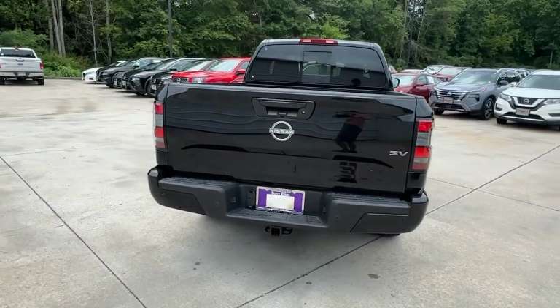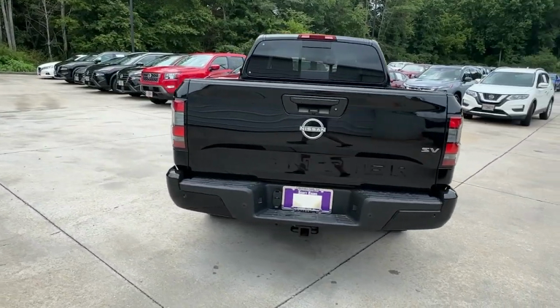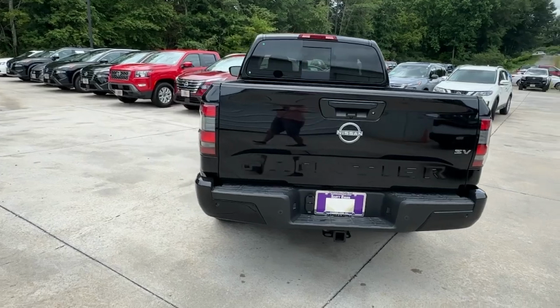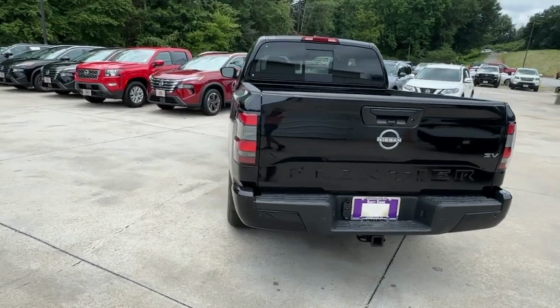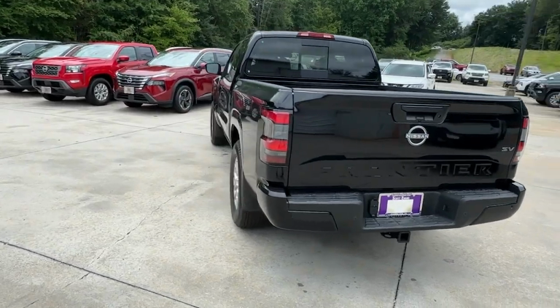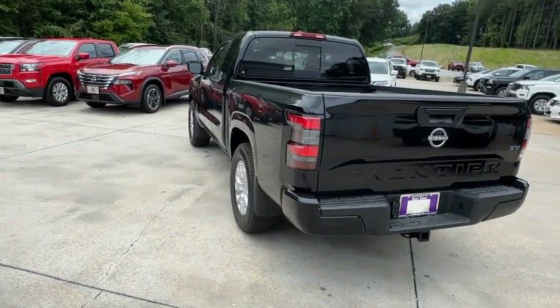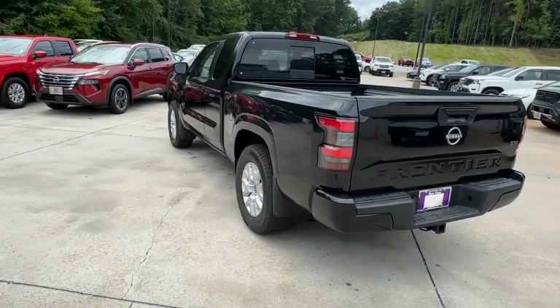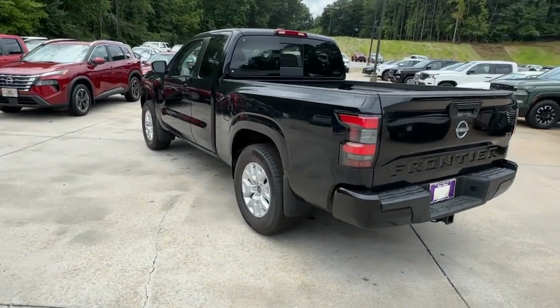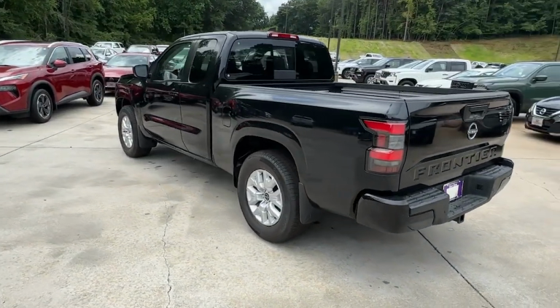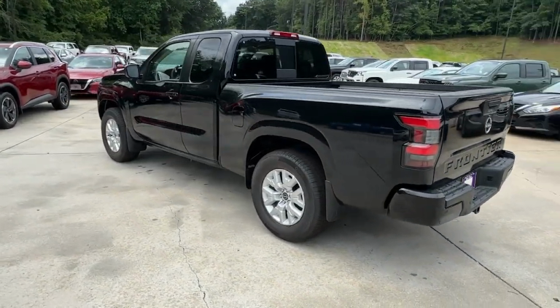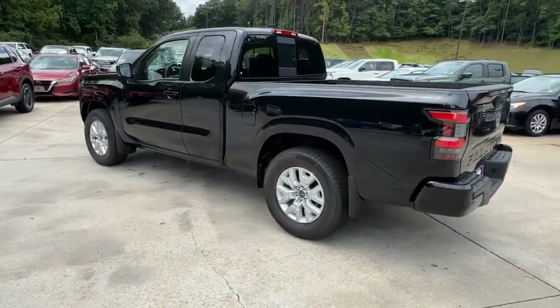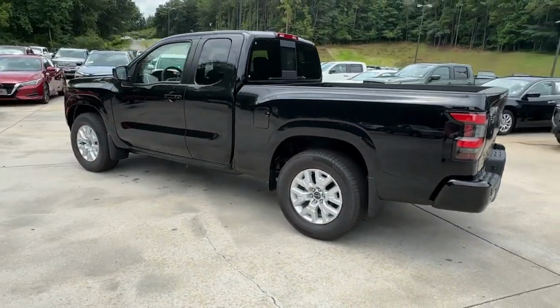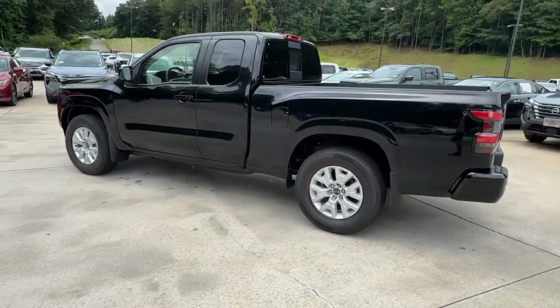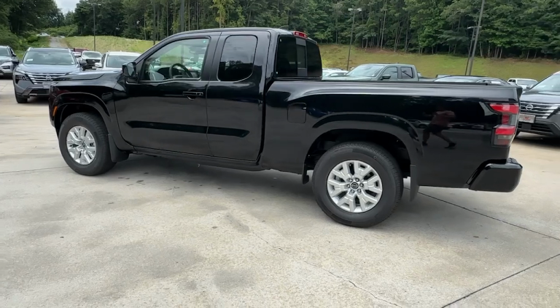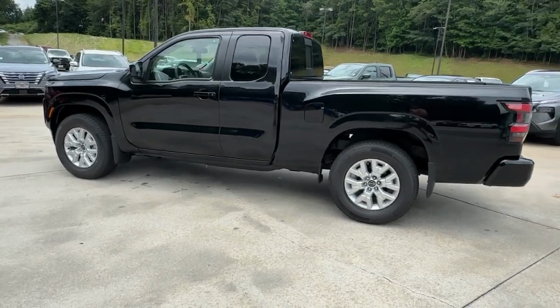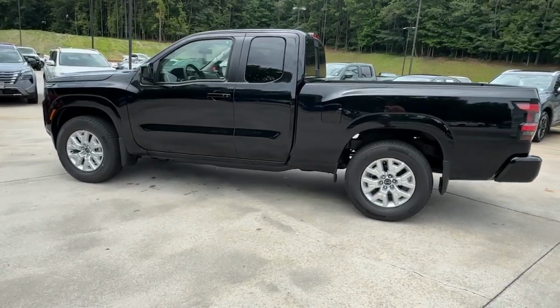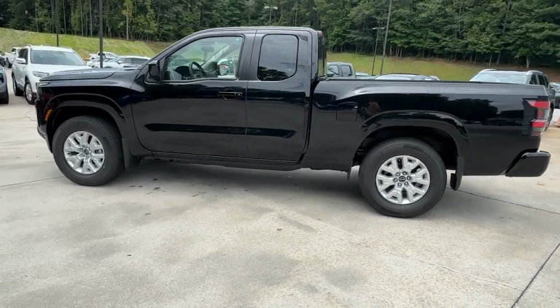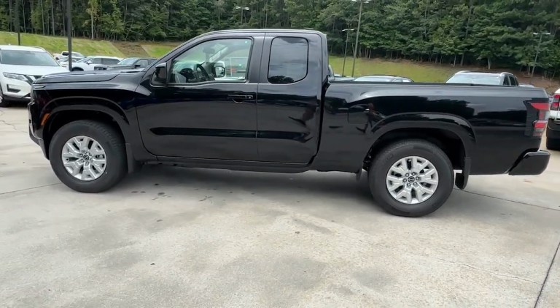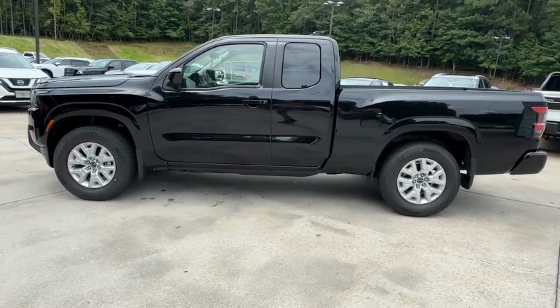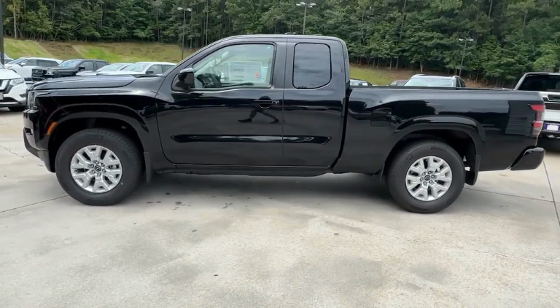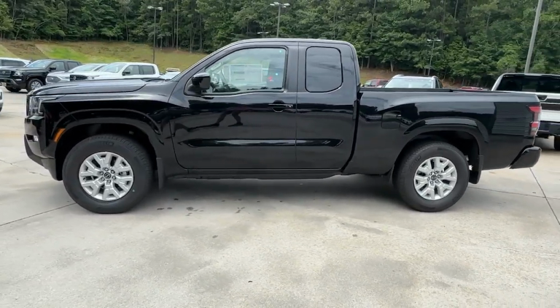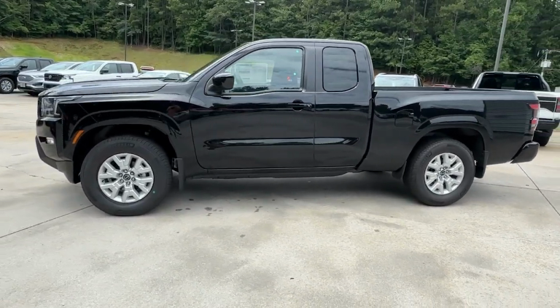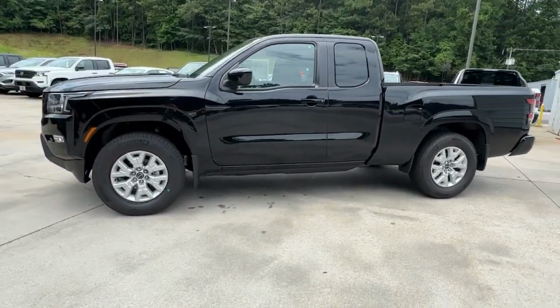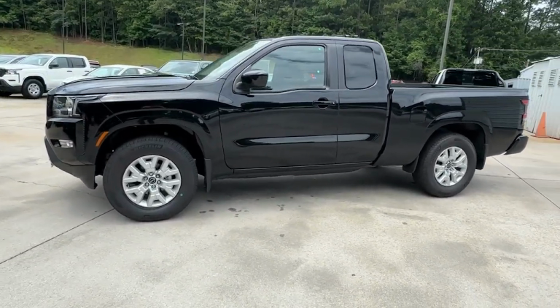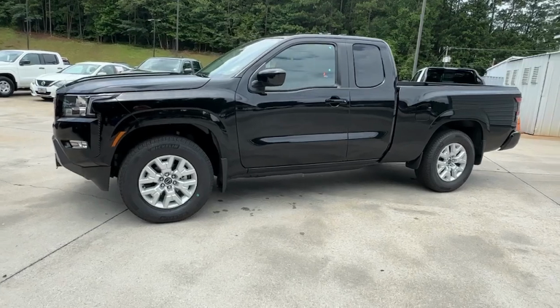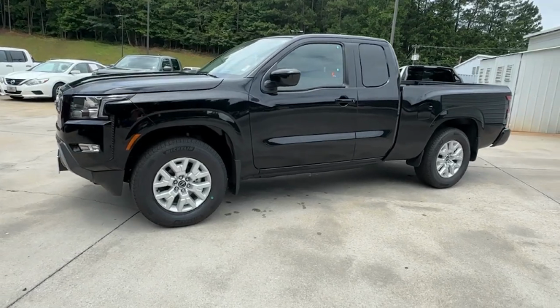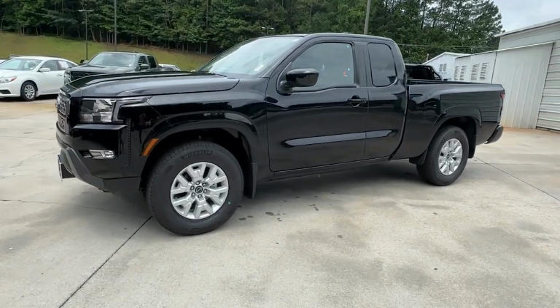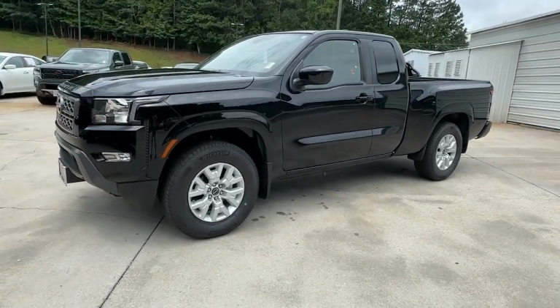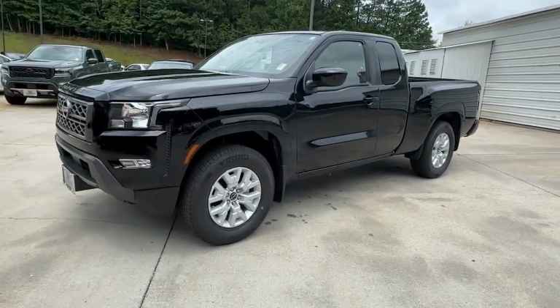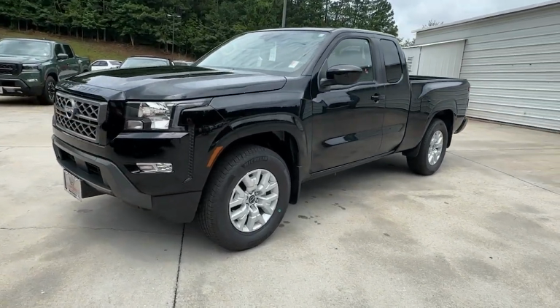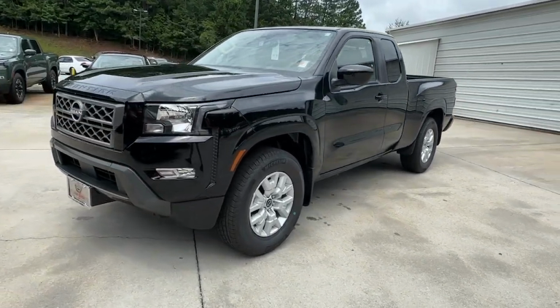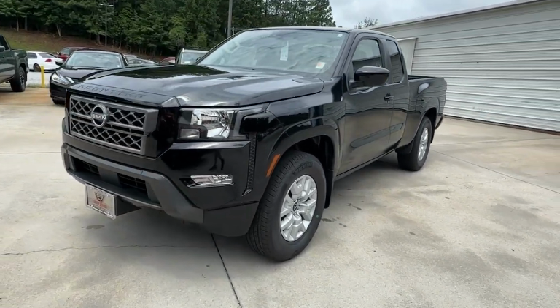The following are some of this vehicle's highlighted options: pre-collision system, keyless entry, backup camera, satellite radio, lane-keeping assist, keyless start, Bluetooth connection, power driver's seat, aluminum wheels, and alarm.